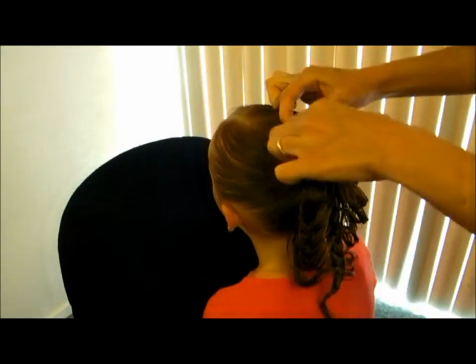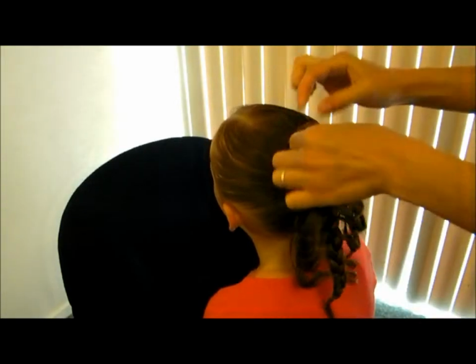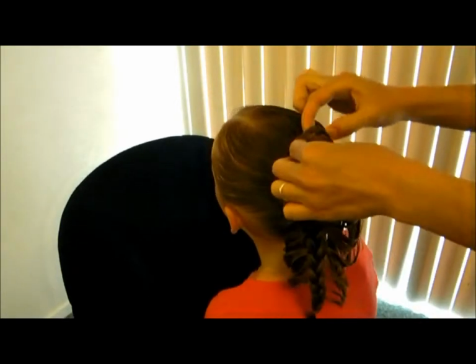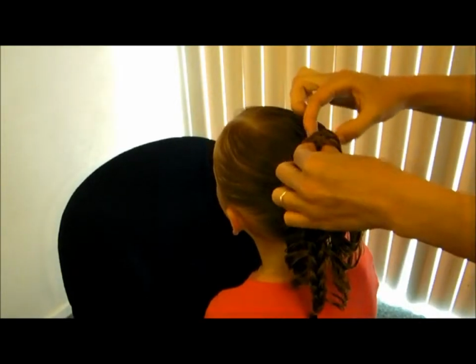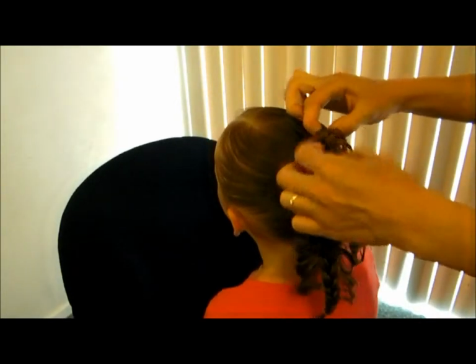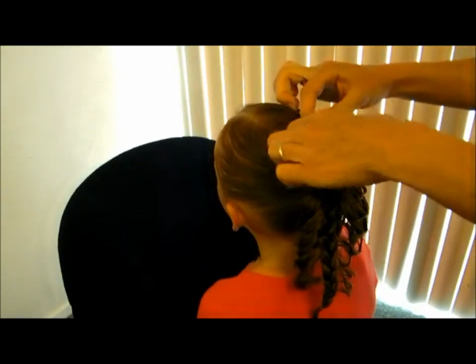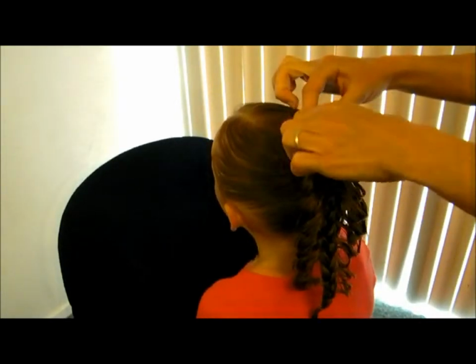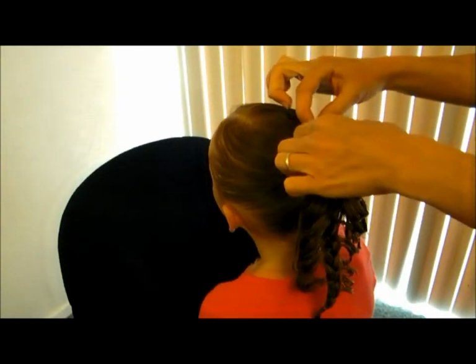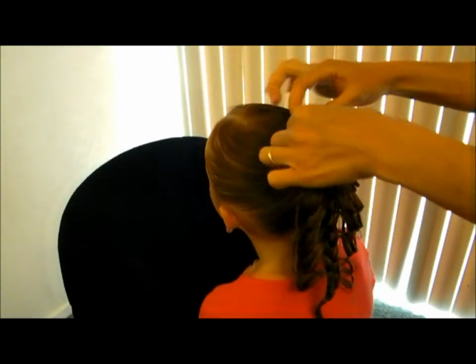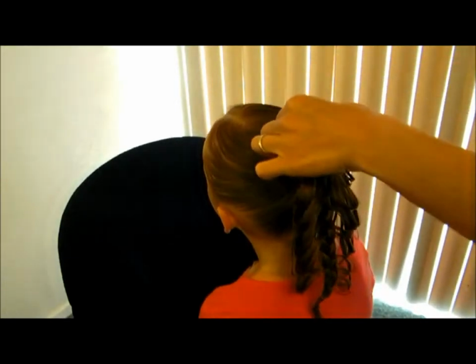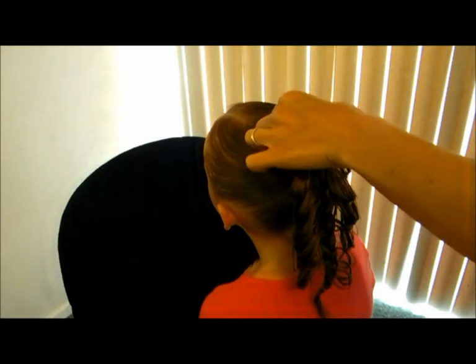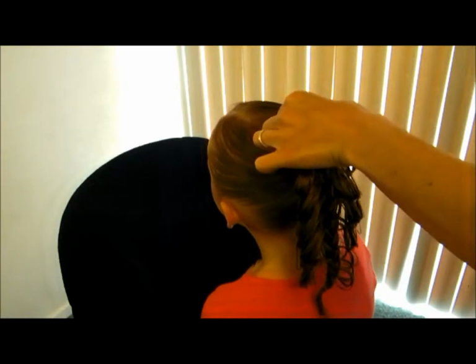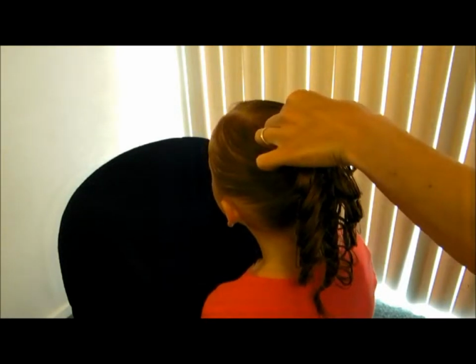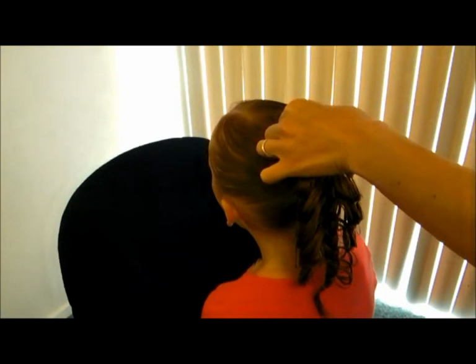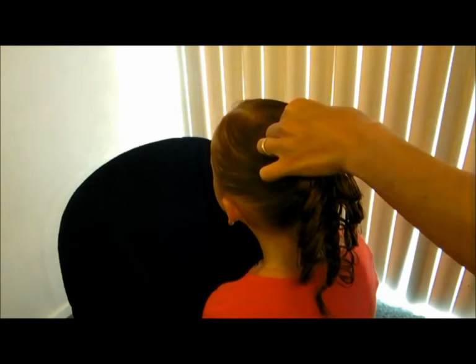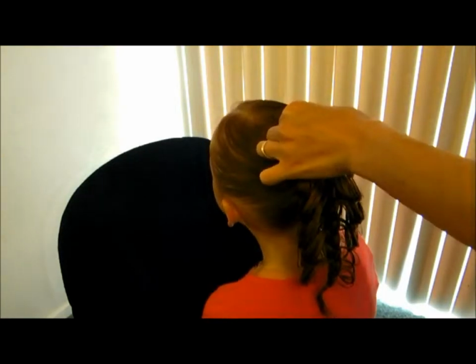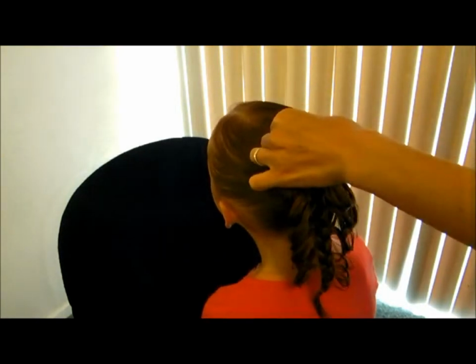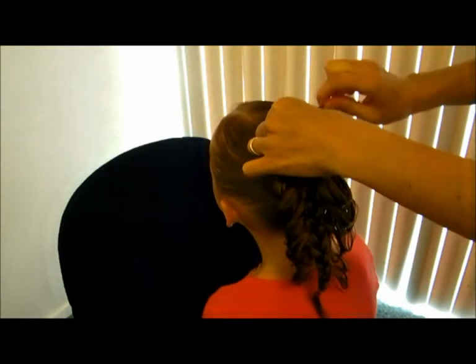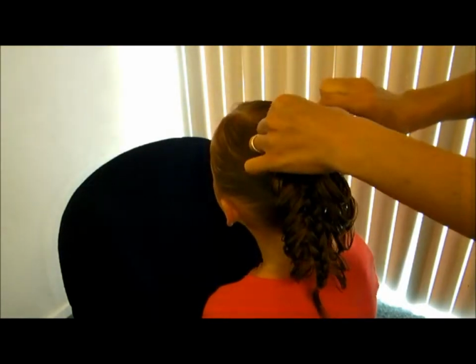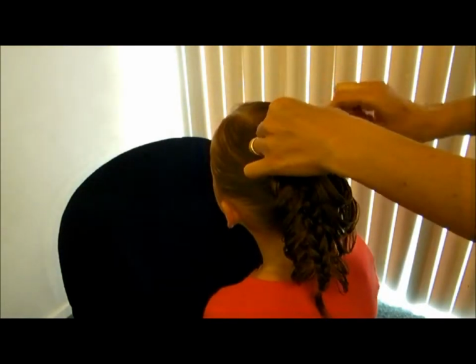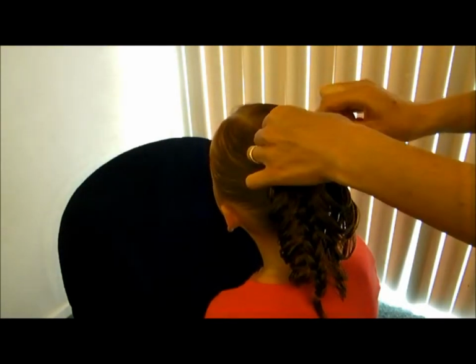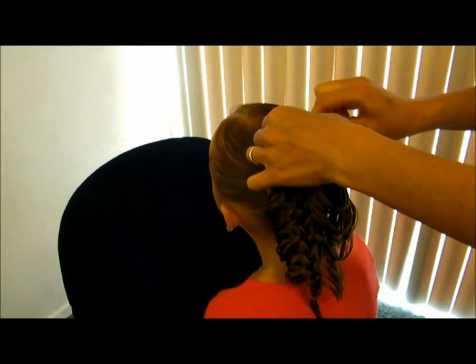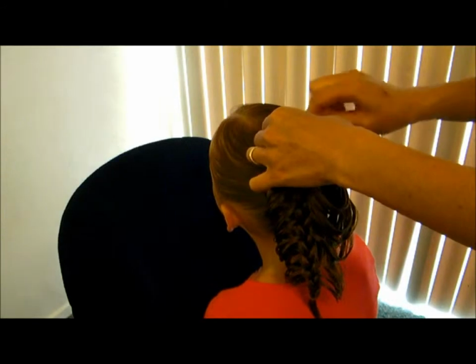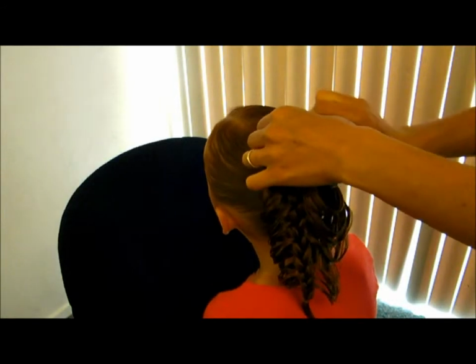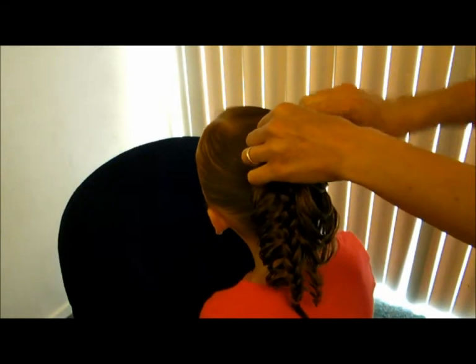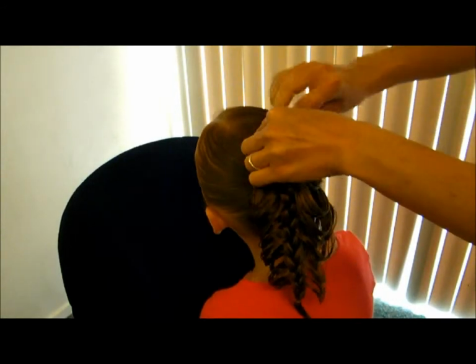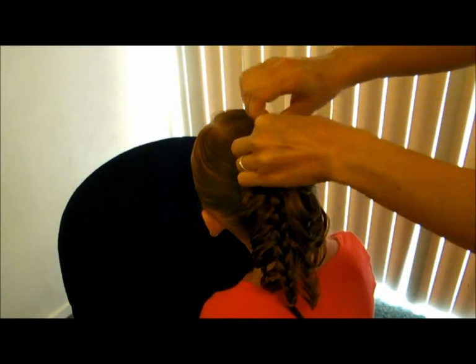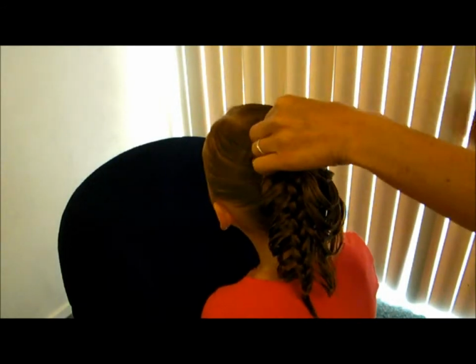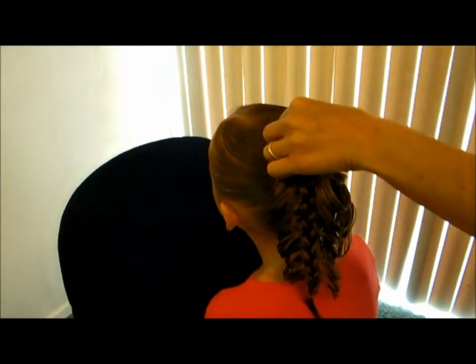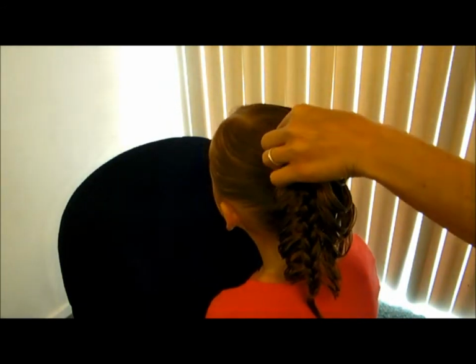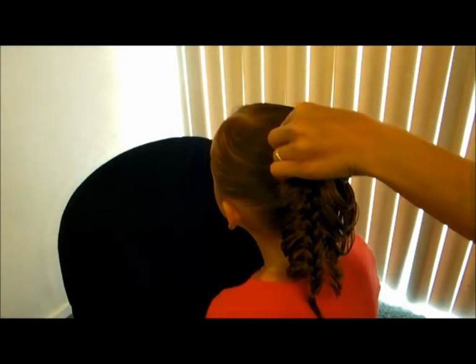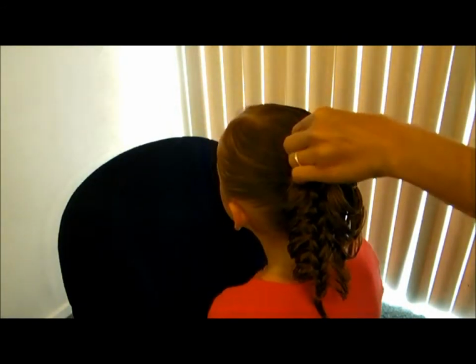What we do is just grab our braid up here and bobby pin it in place. Just take and throw a couple bobby pins in here, and we try and hide them under the hair — but it's okay if you don't get them really hidden.